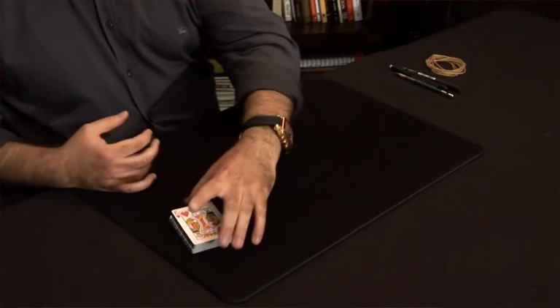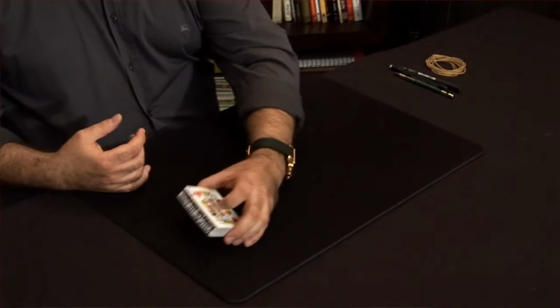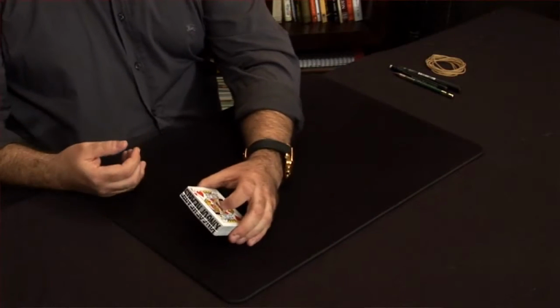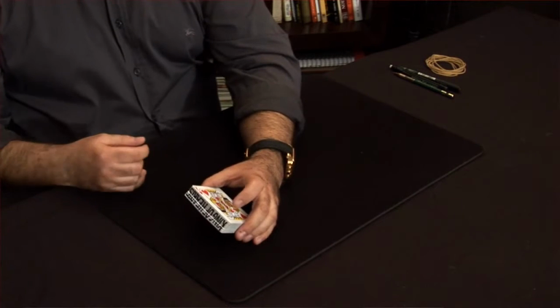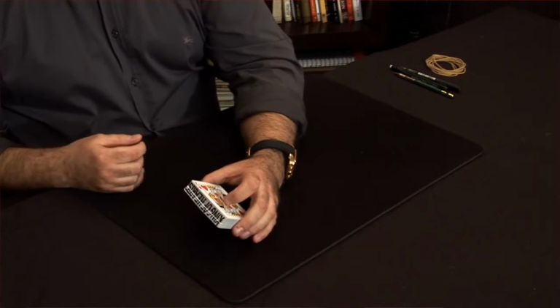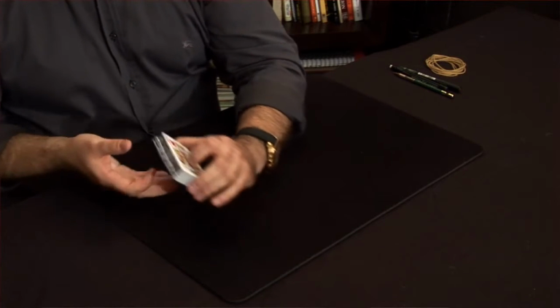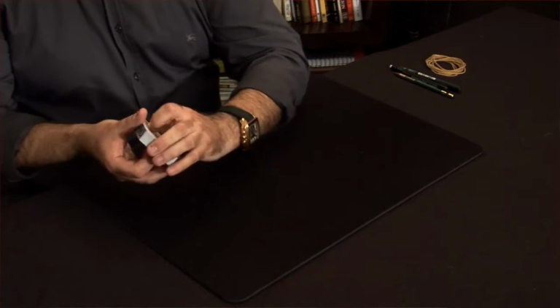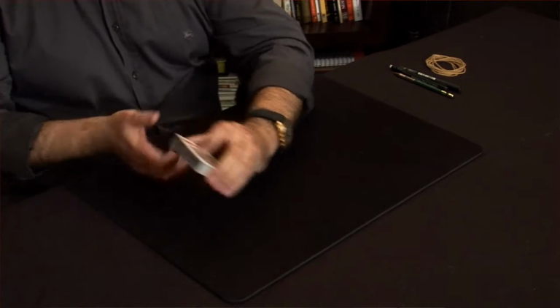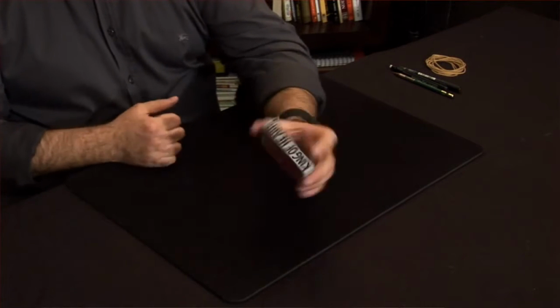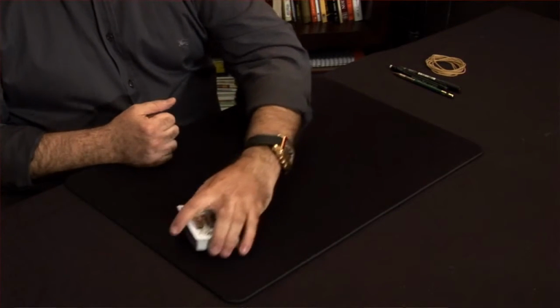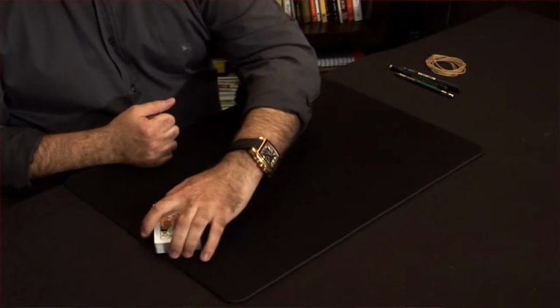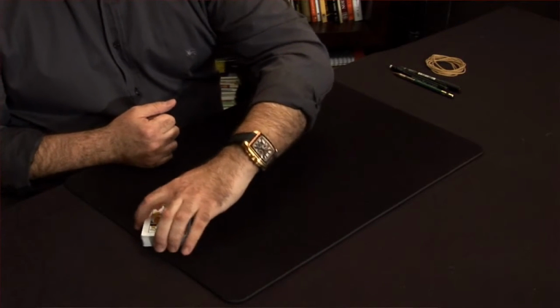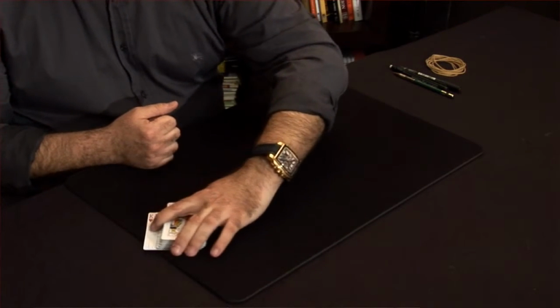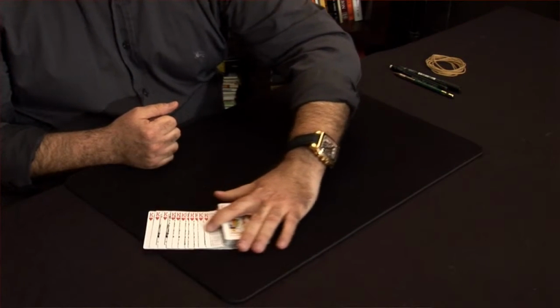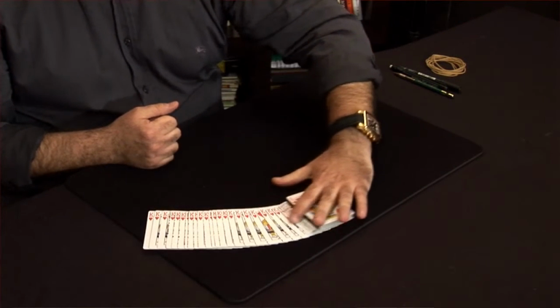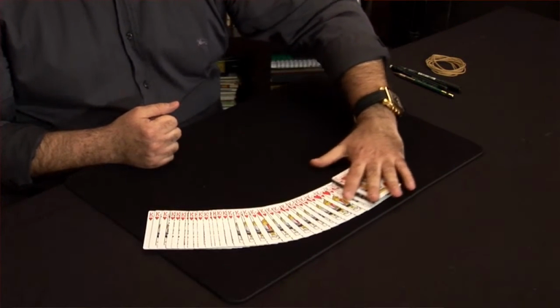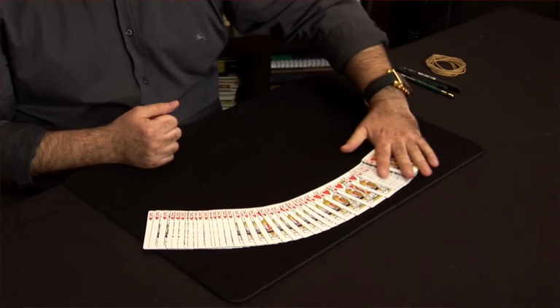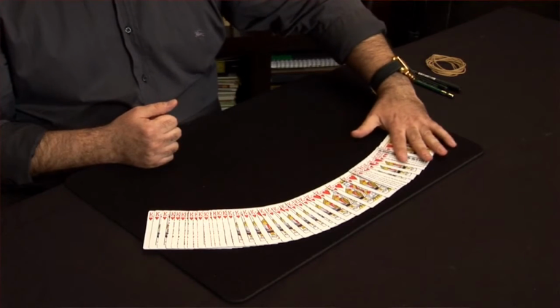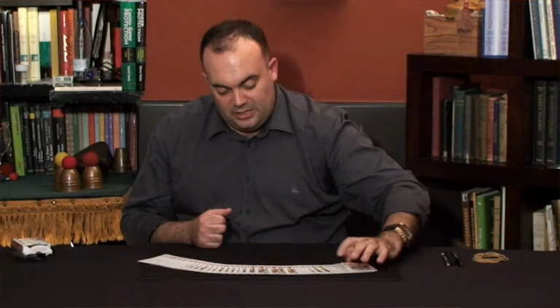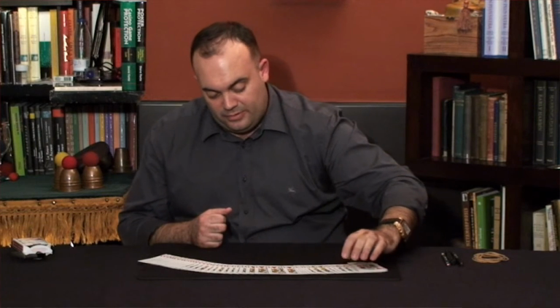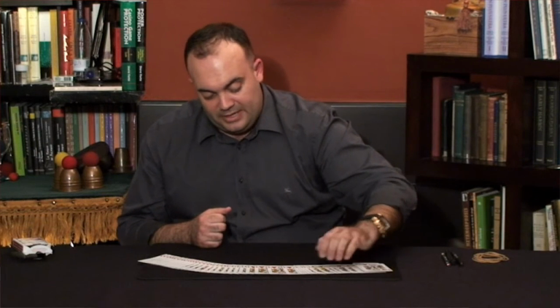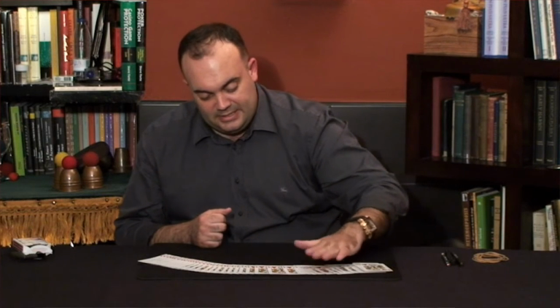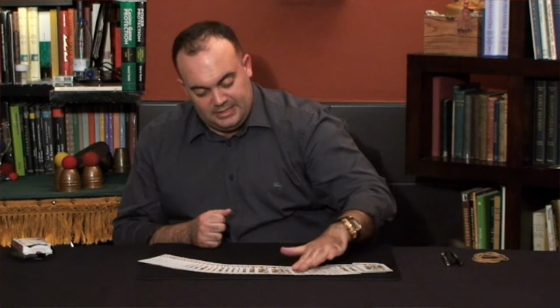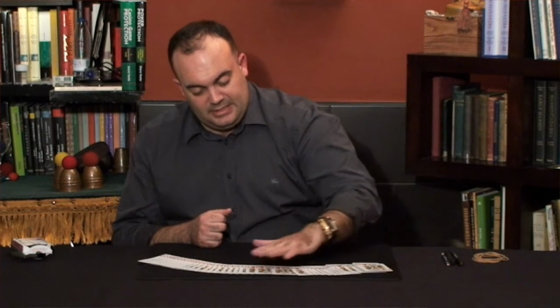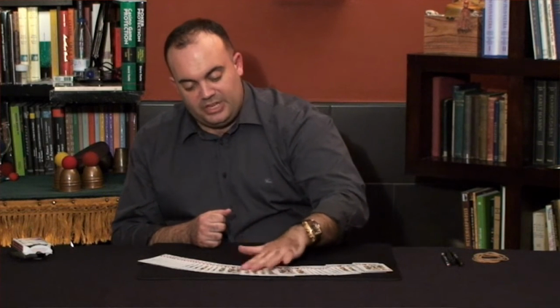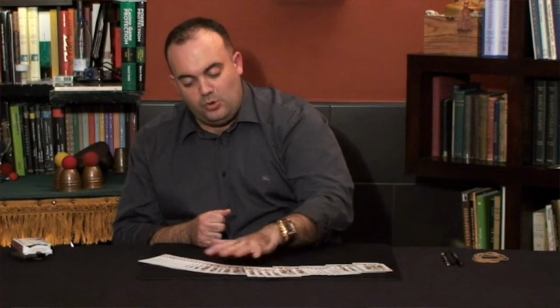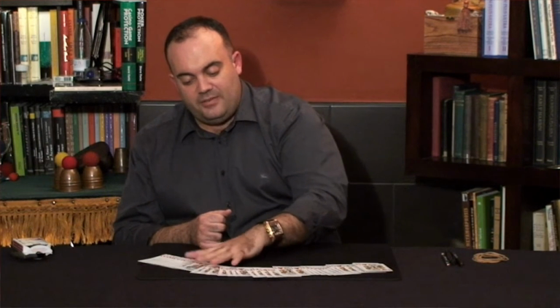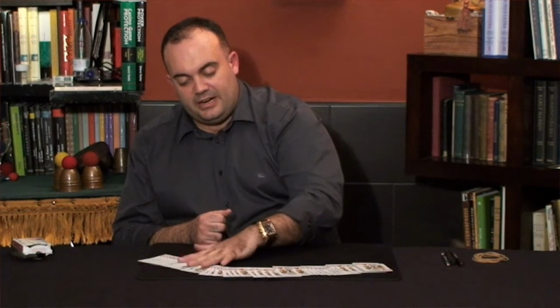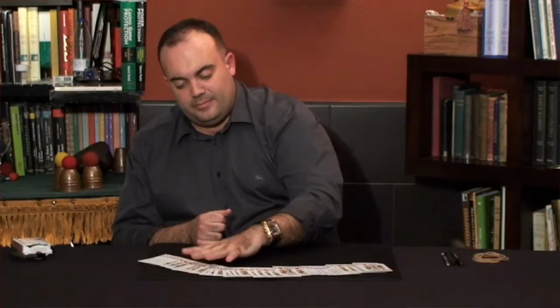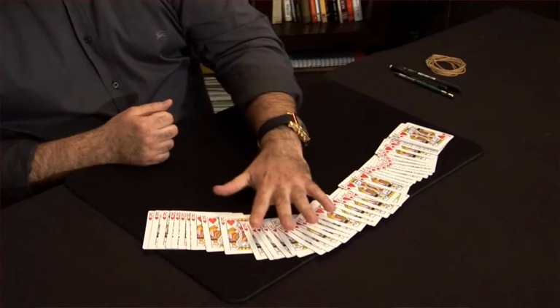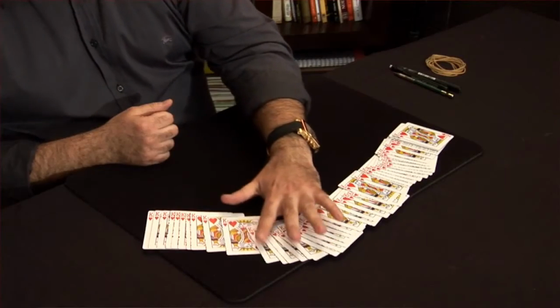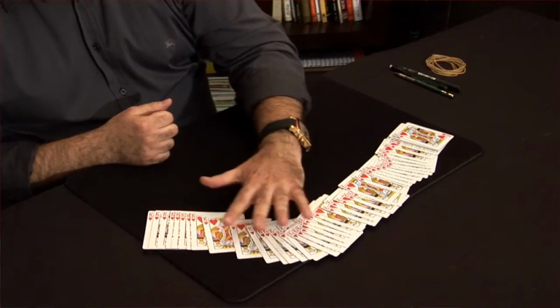This is where Reshuffled comes in. As an extra bonus, the magician snaps his fingers one more time, spreads the cards onto the table, and the entire deck has now turned into the chosen selection.